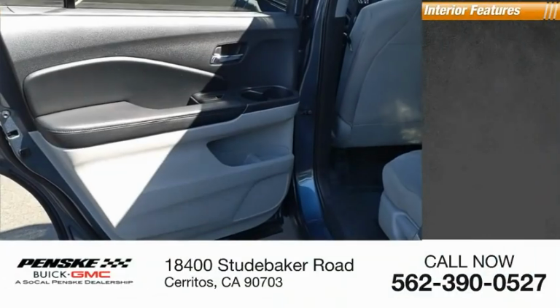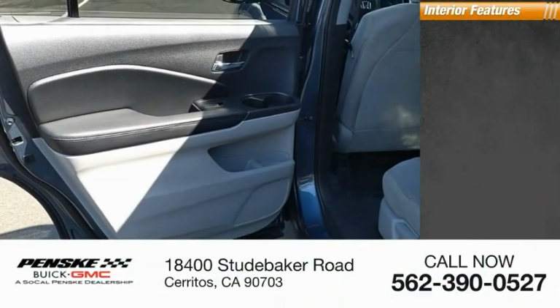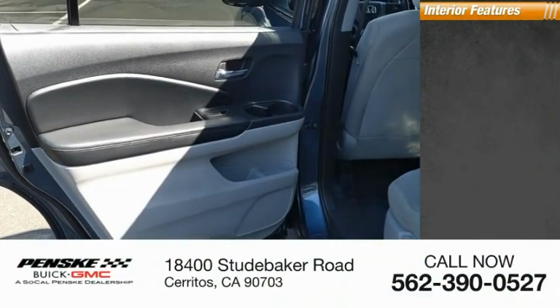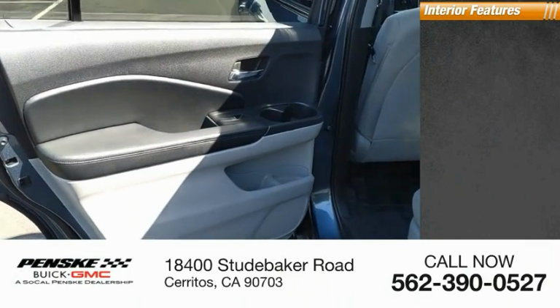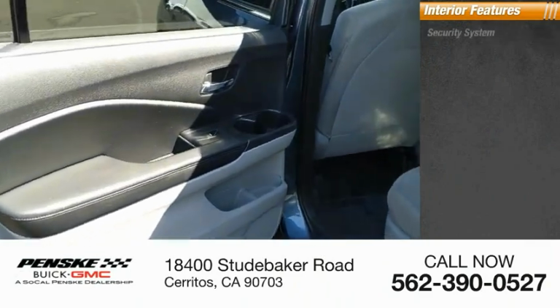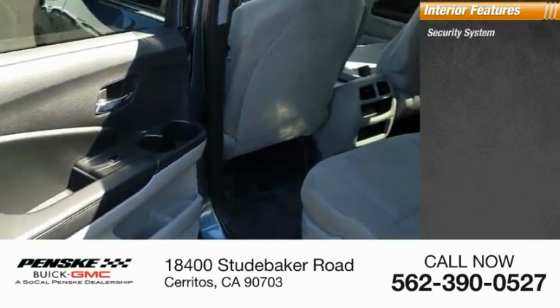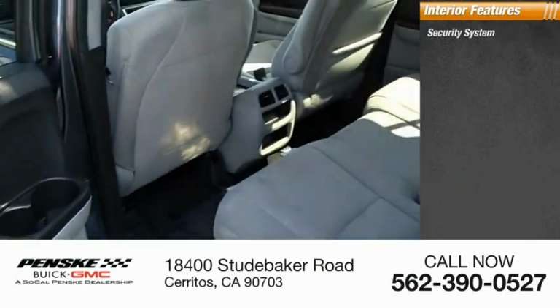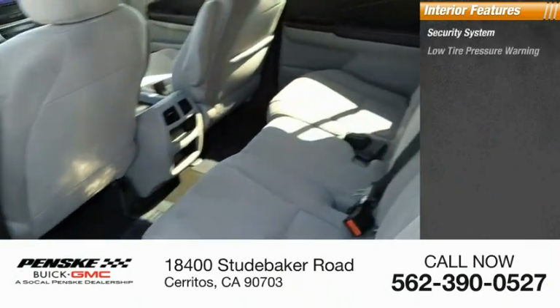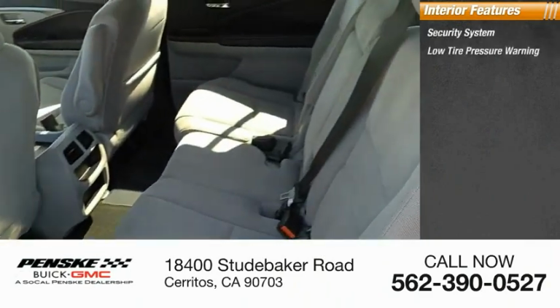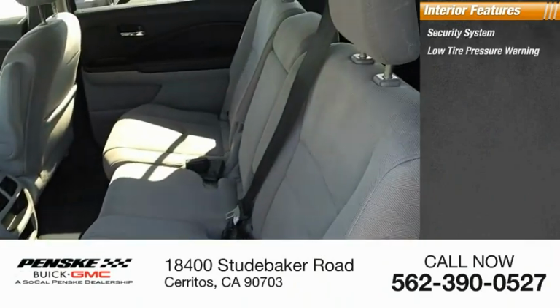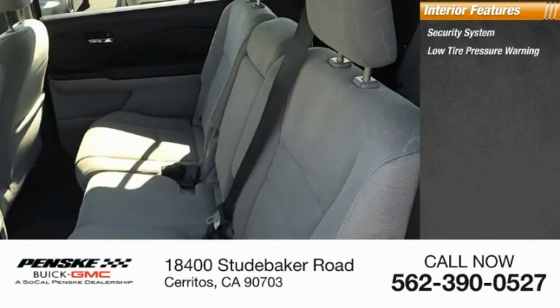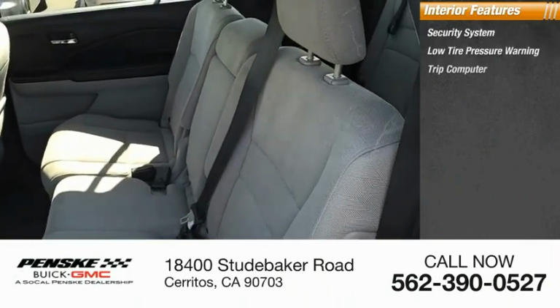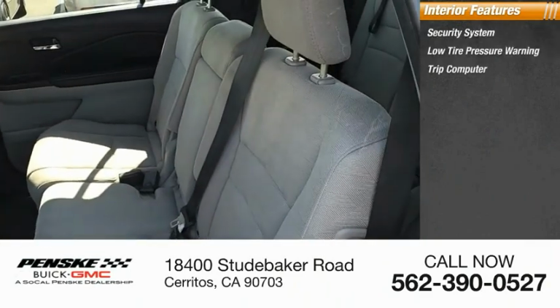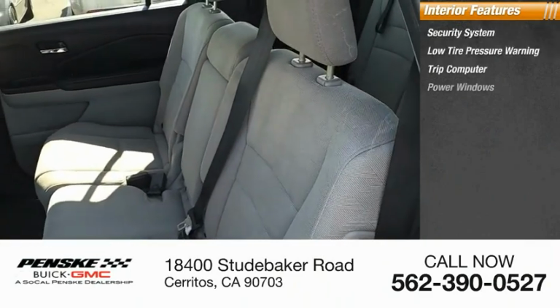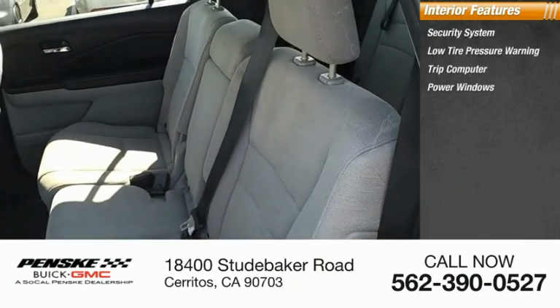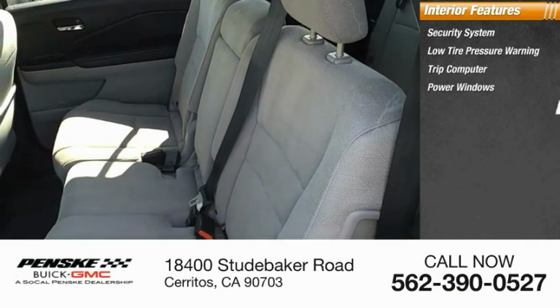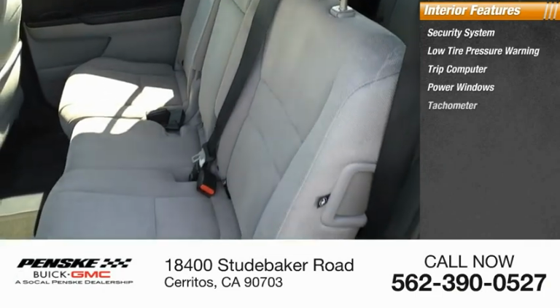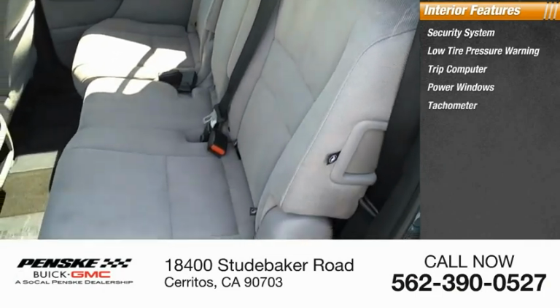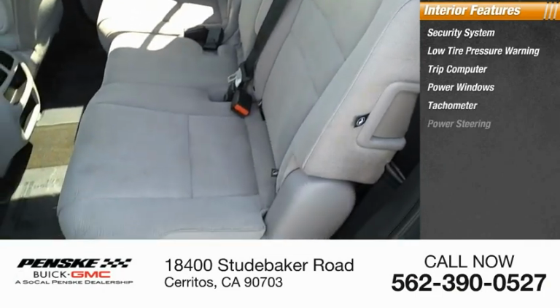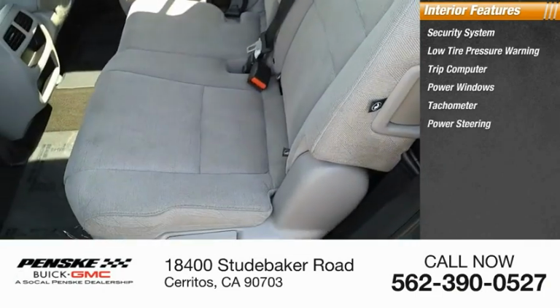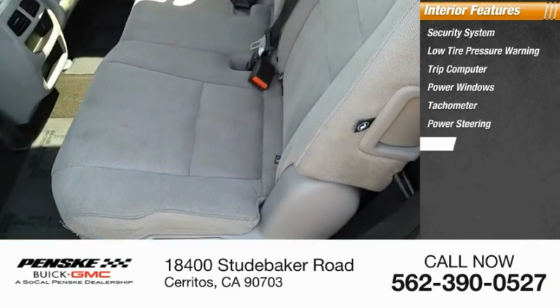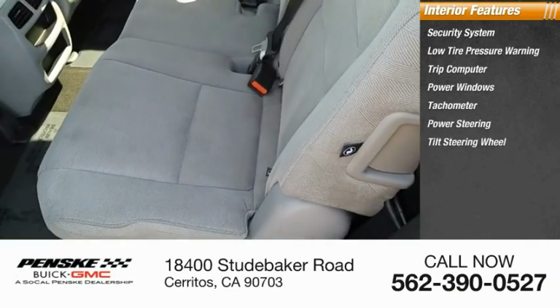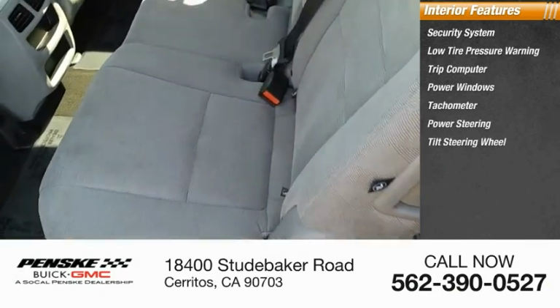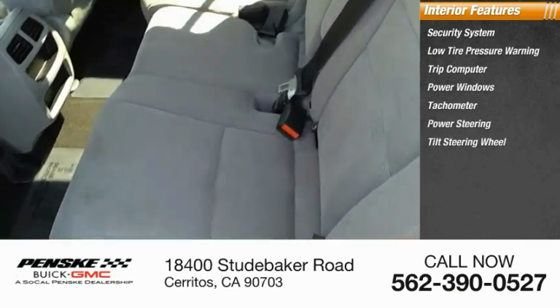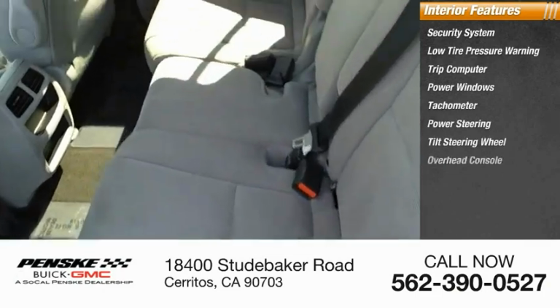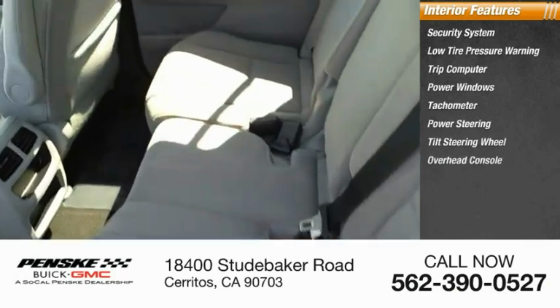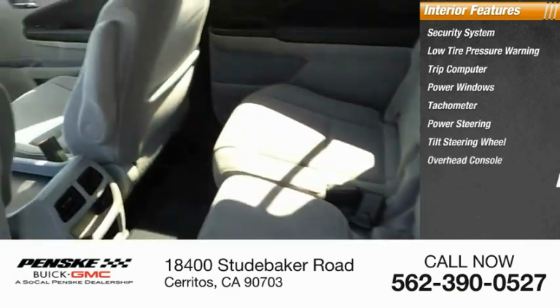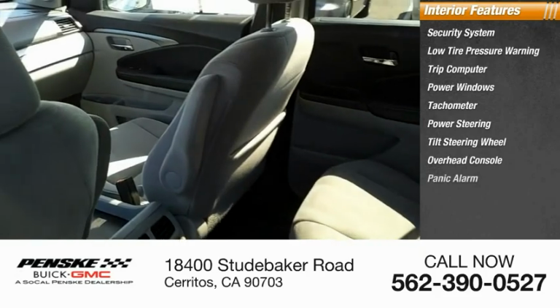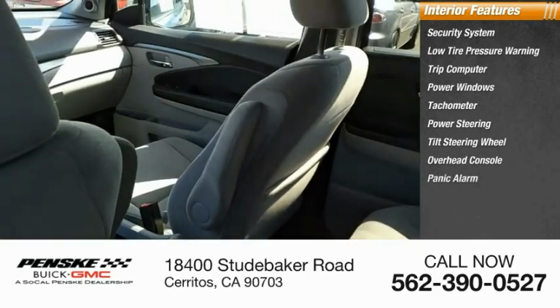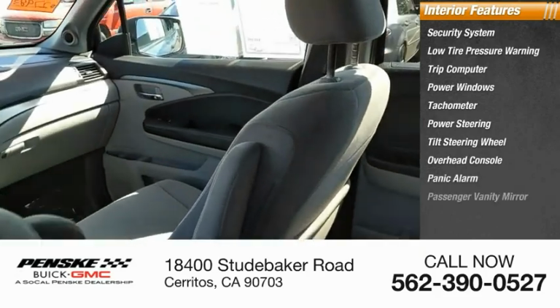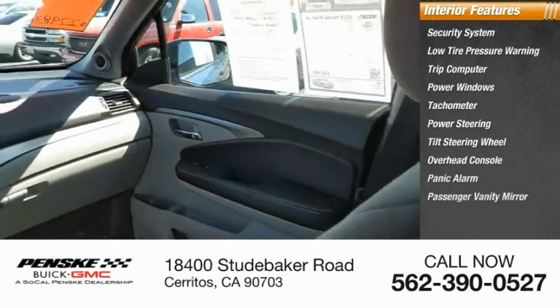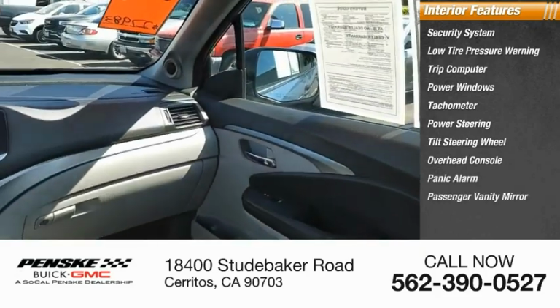Inside you'll find a security system, low tire pressure warning, trip computer, power windows, tachometer, power steering, tilt steering wheel, overhead console, panic alarm, and passenger vanity mirror.